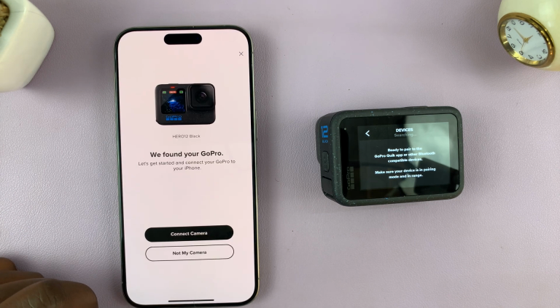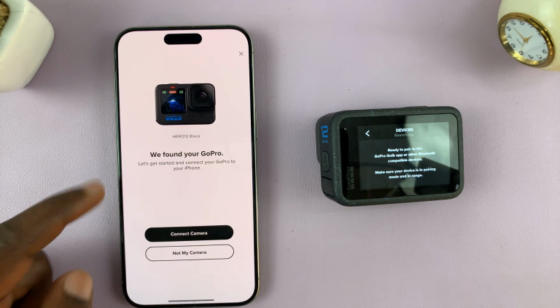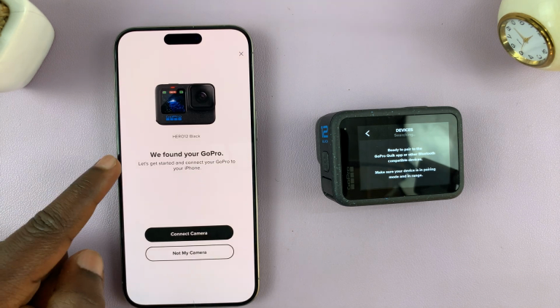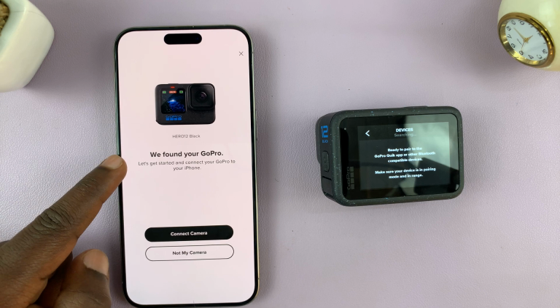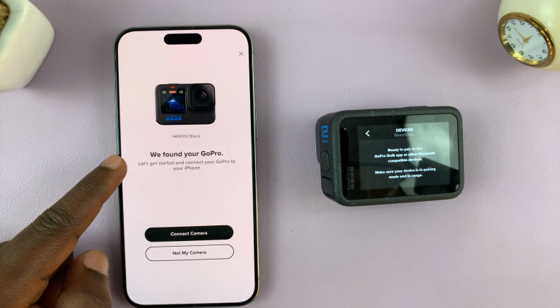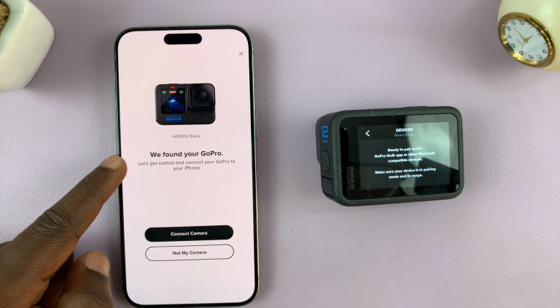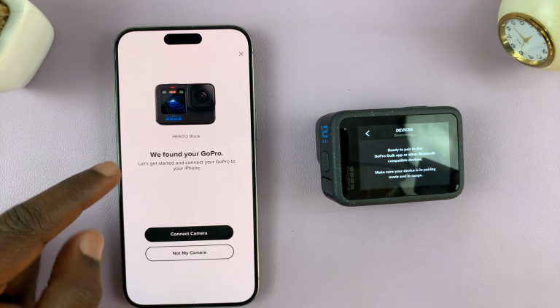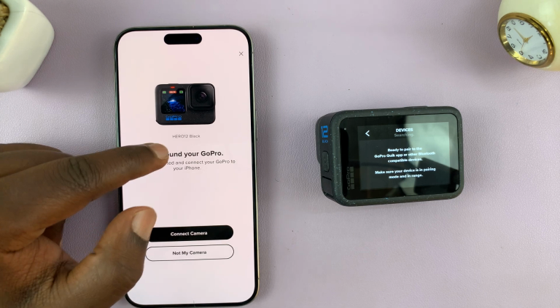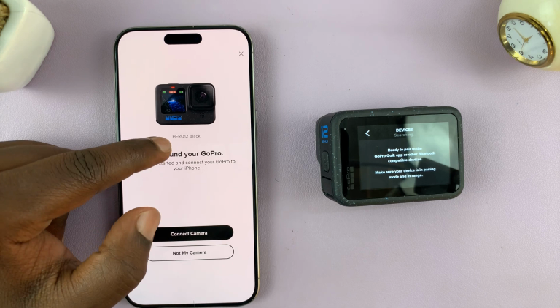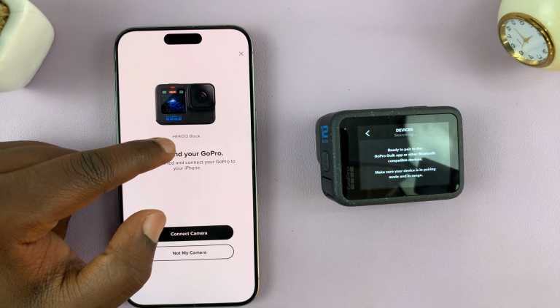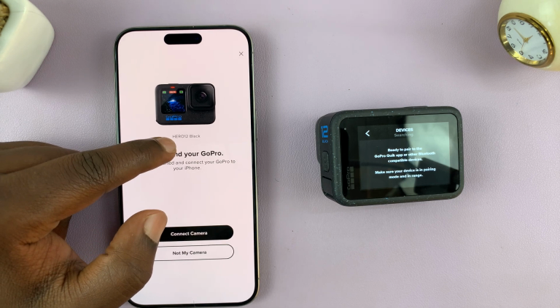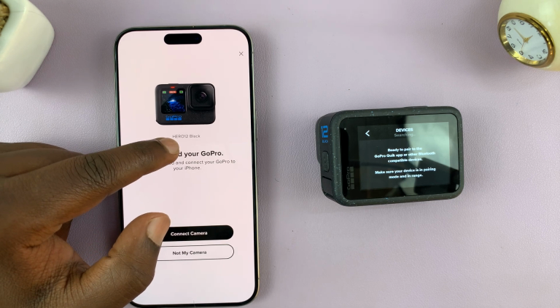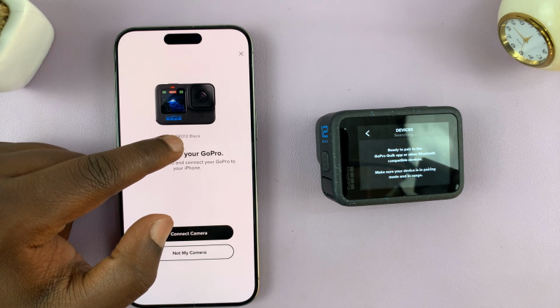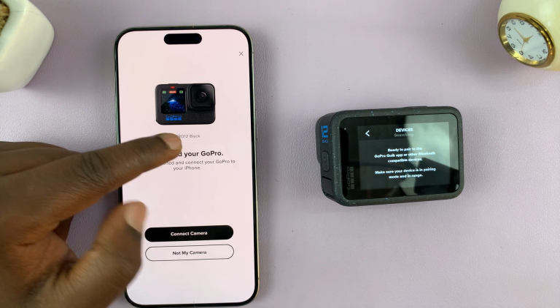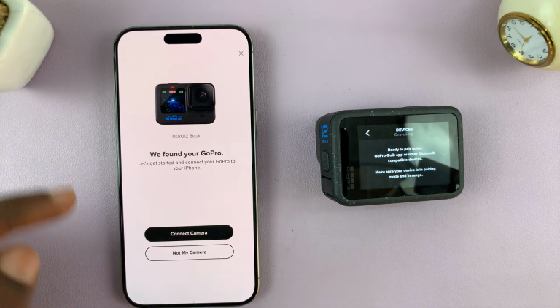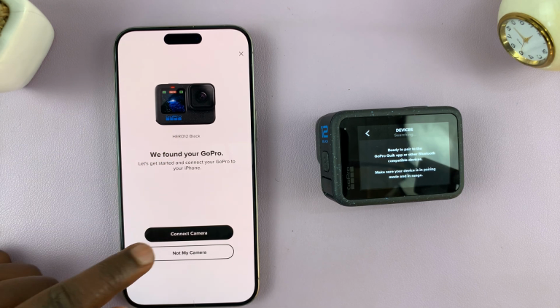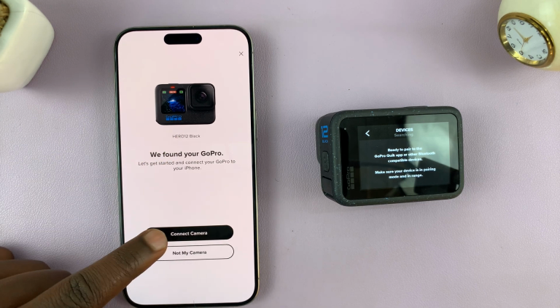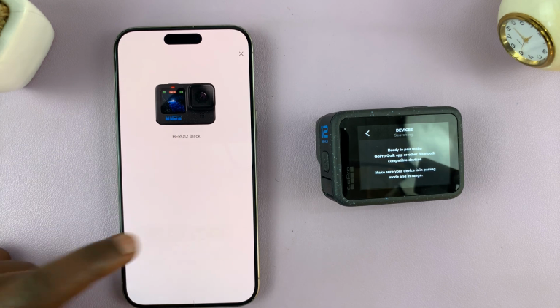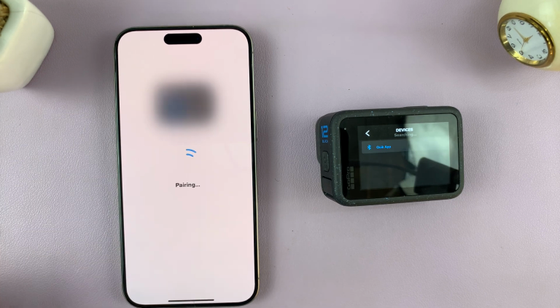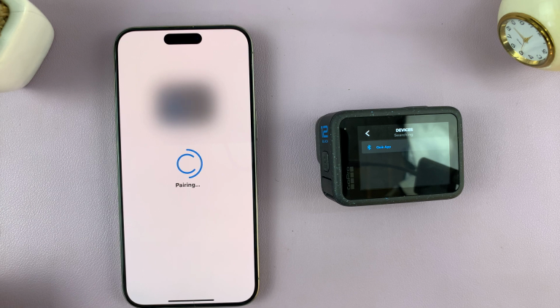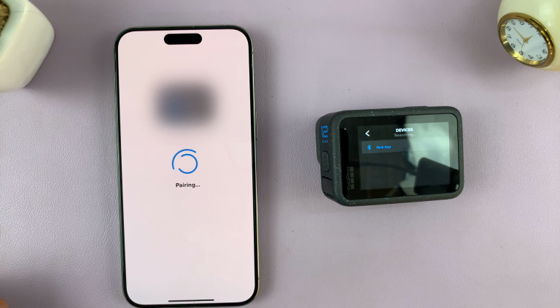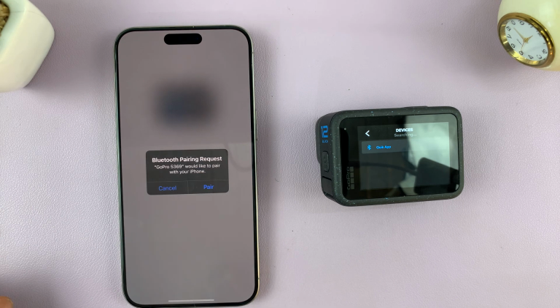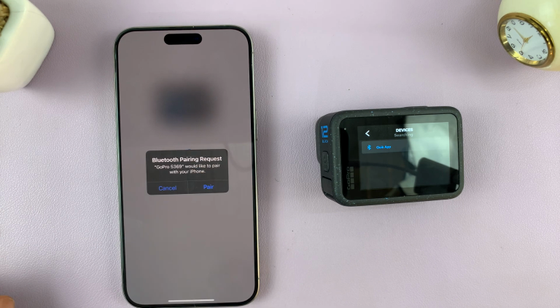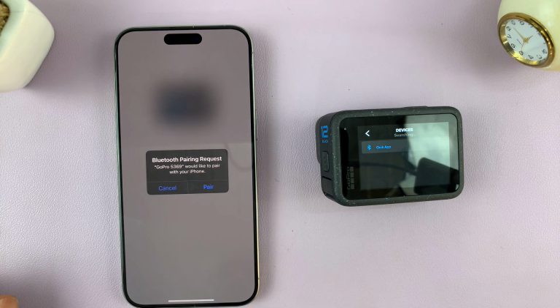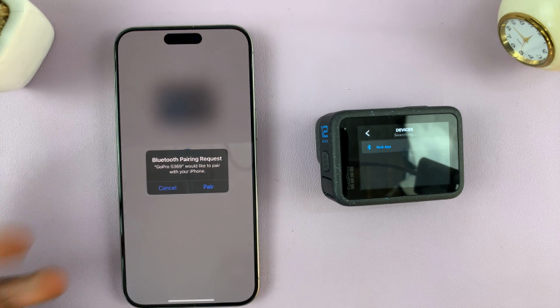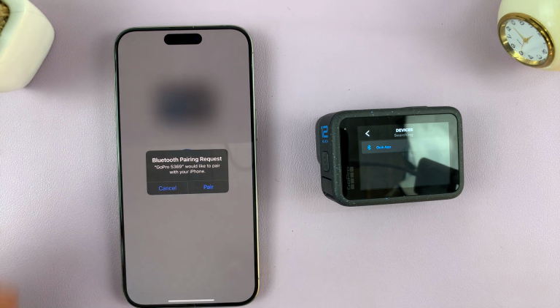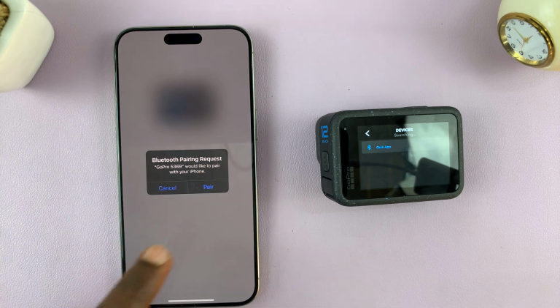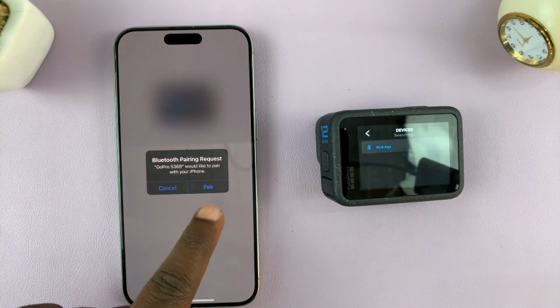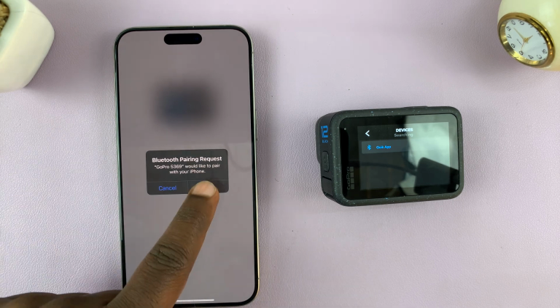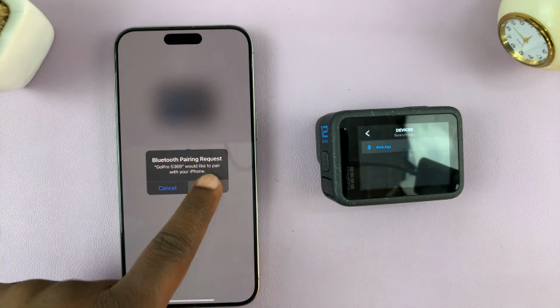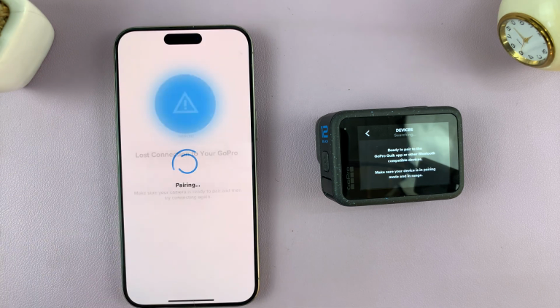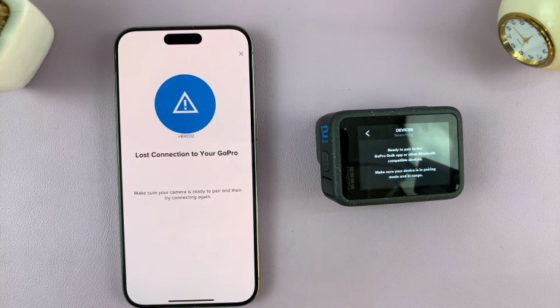It says 'we found your GoPro' and it's the Hero 12 Black, so tap on 'connect camera'. It's going to ask for a Bluetooth pairing request — tap on pair.